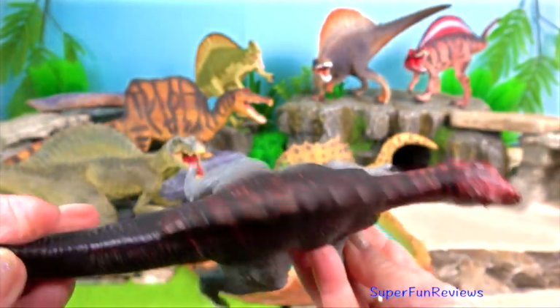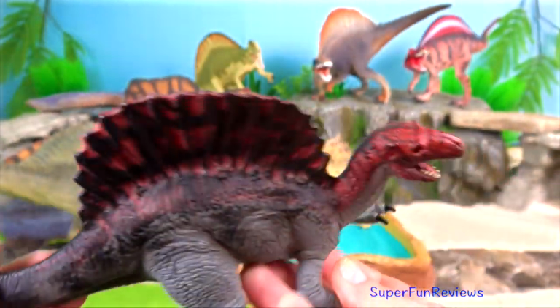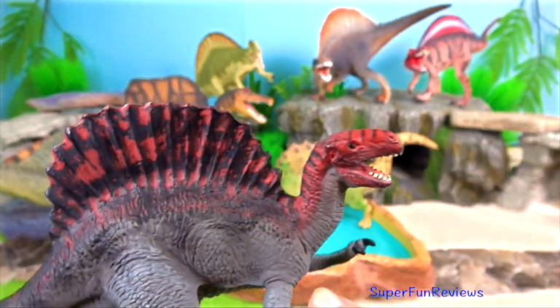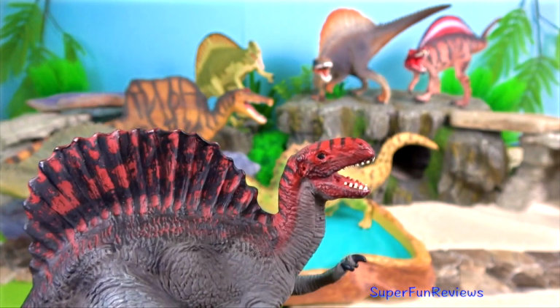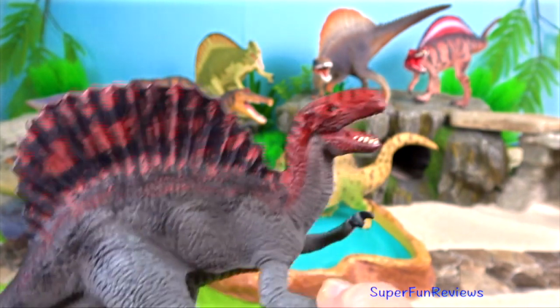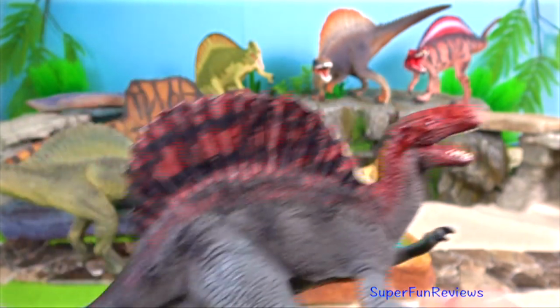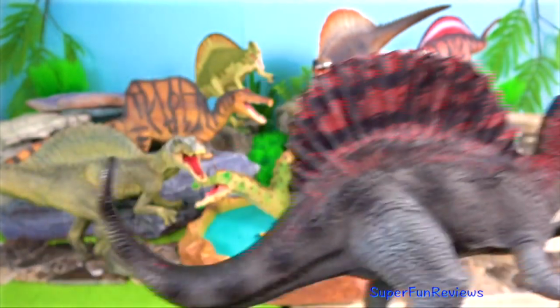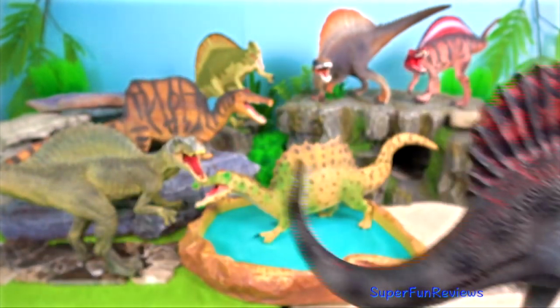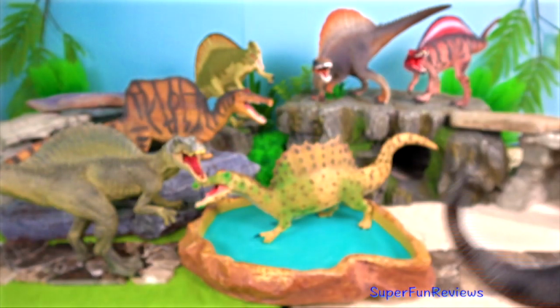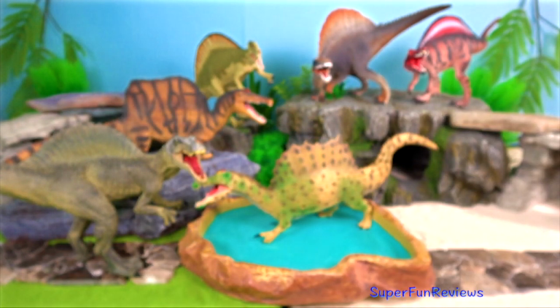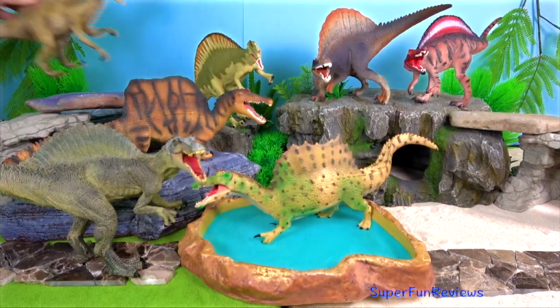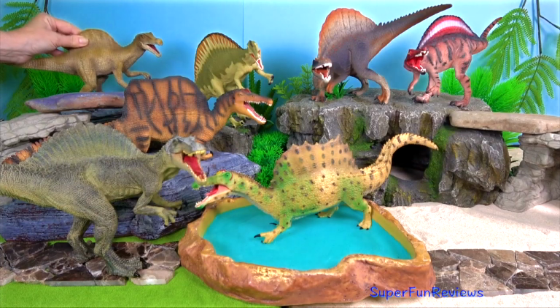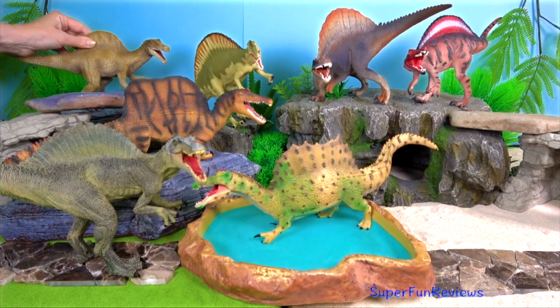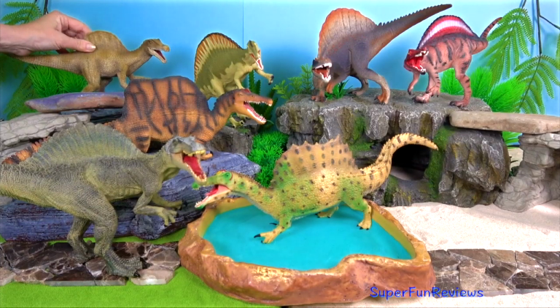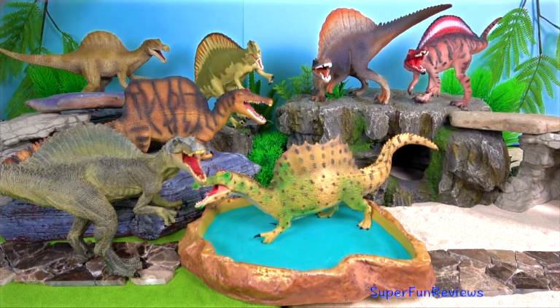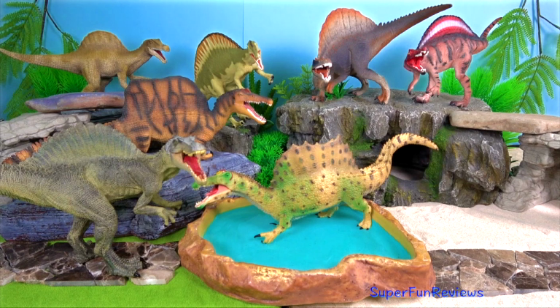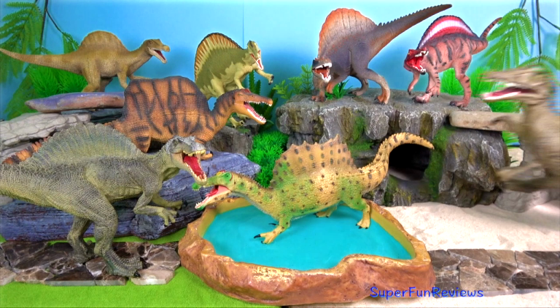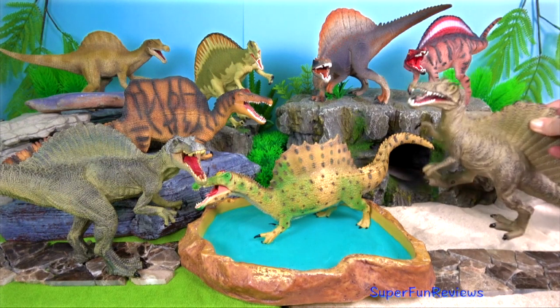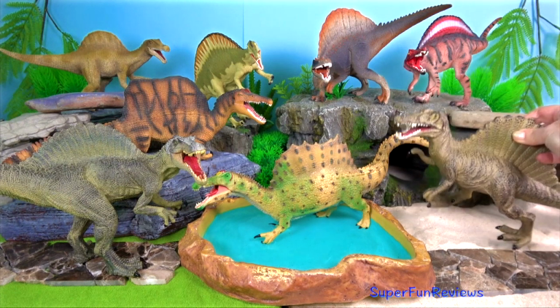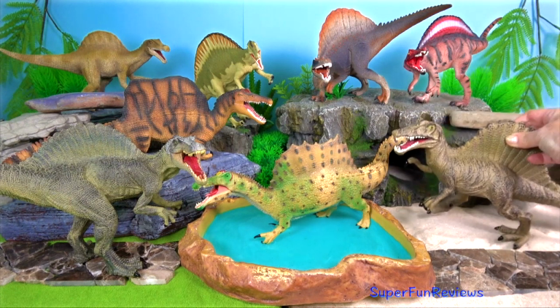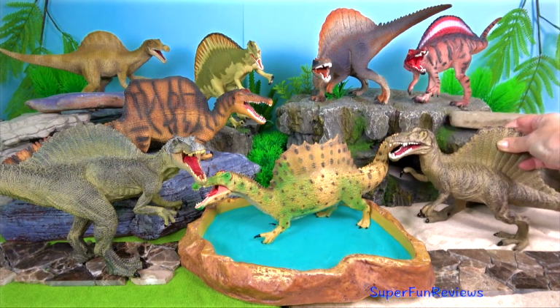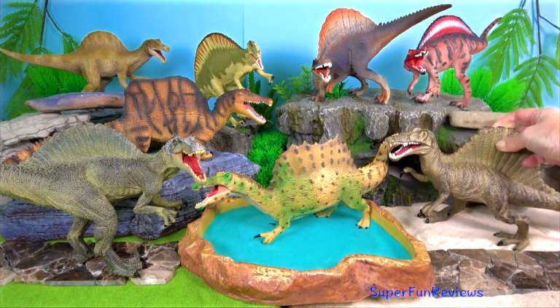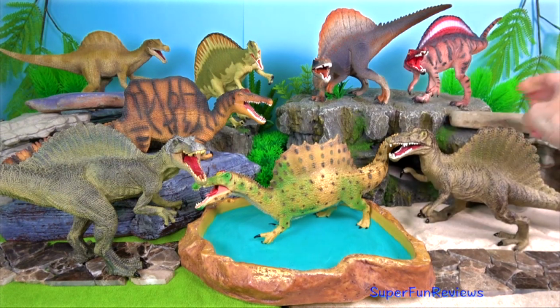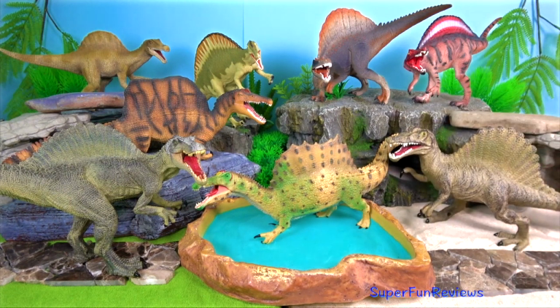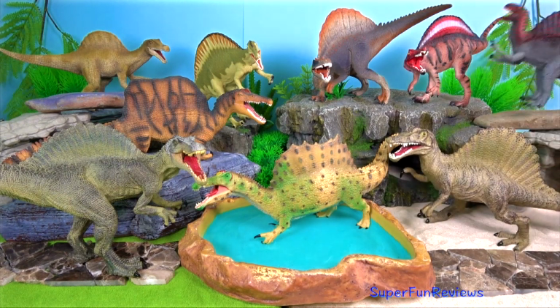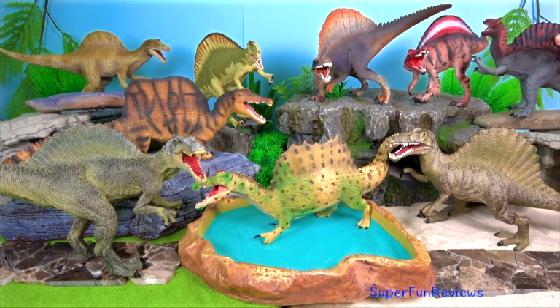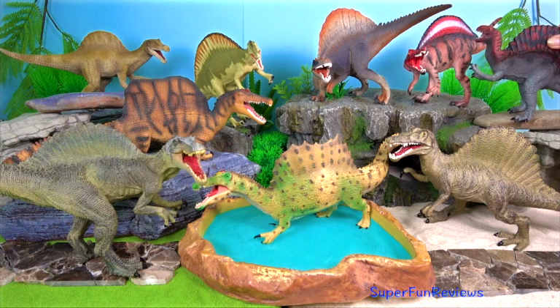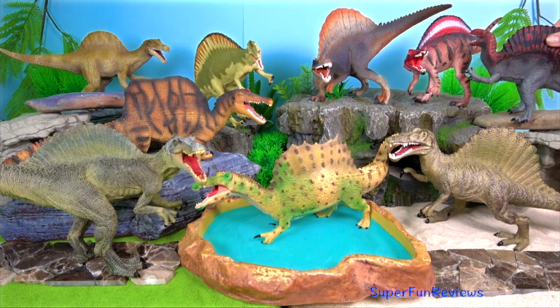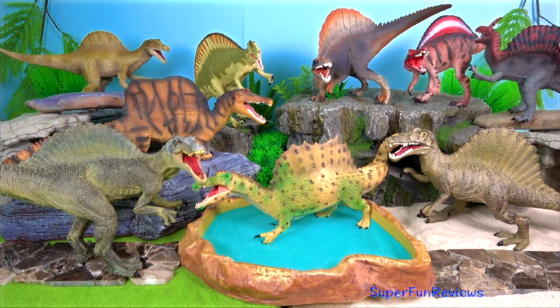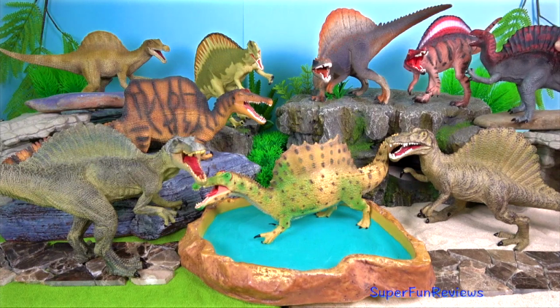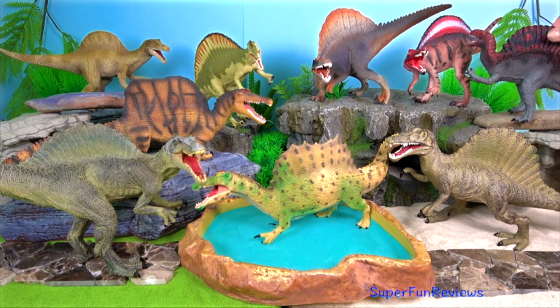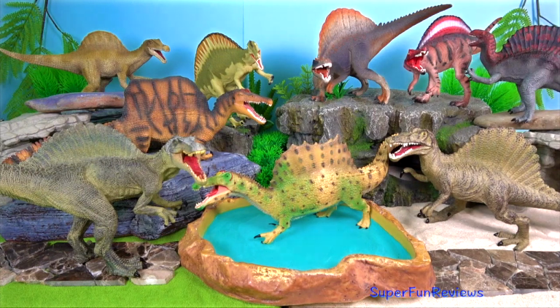Other Spinosaurids have been found with partially digested fish scales and the bones of other dinosaurs in their stomach regions, and Spinosaurid teeth have been found embedded in pterosaur bones.